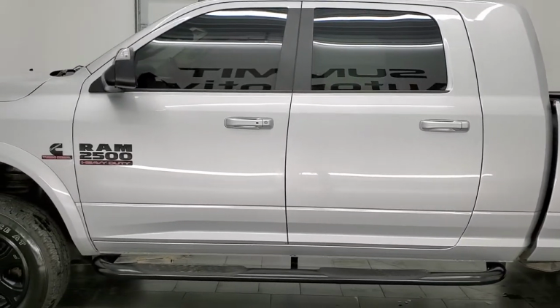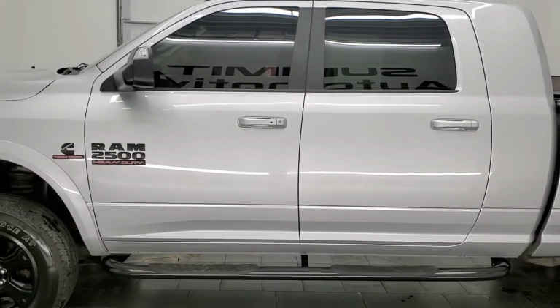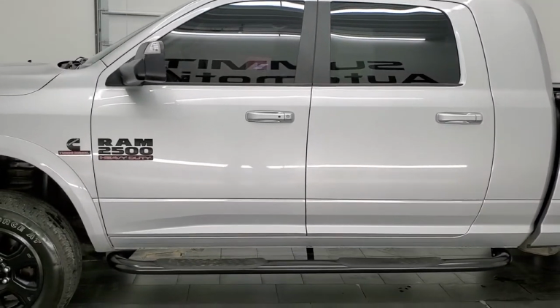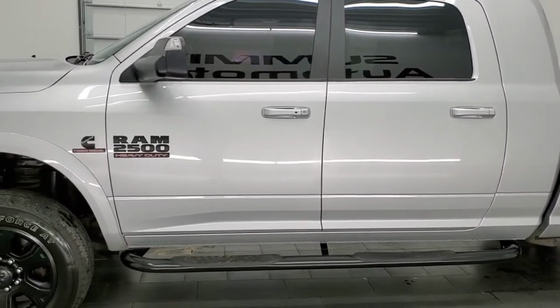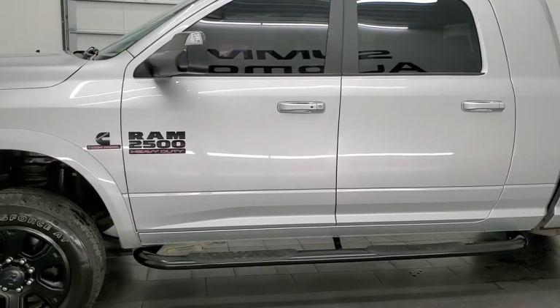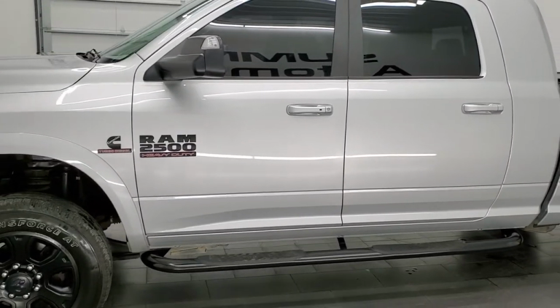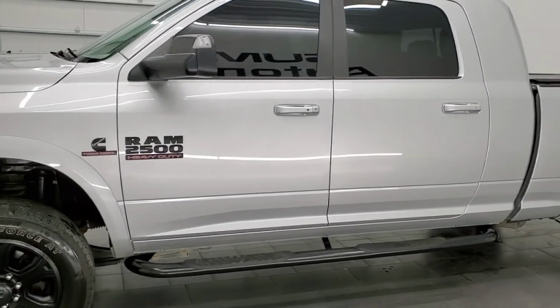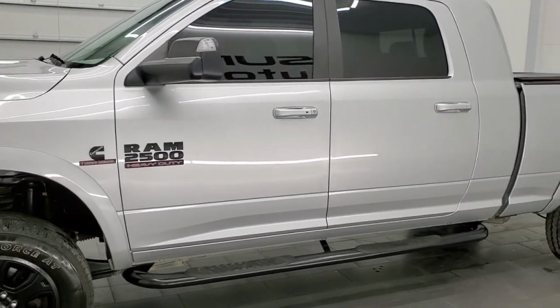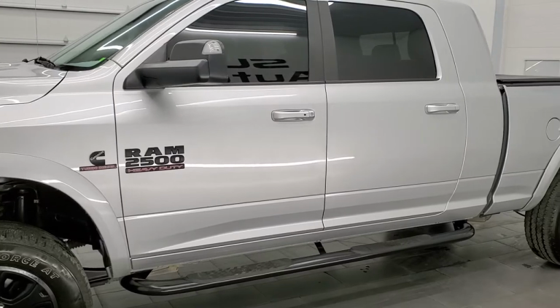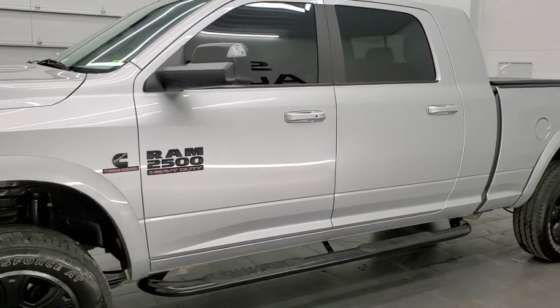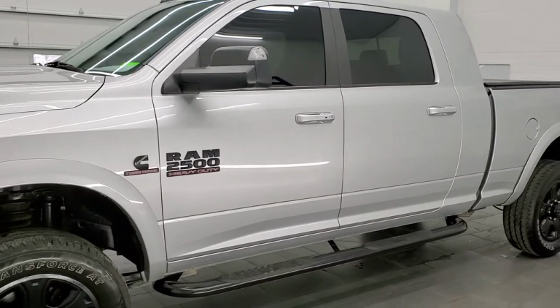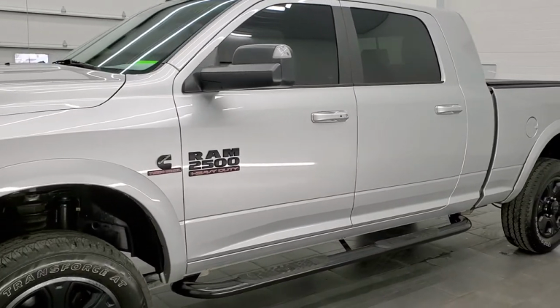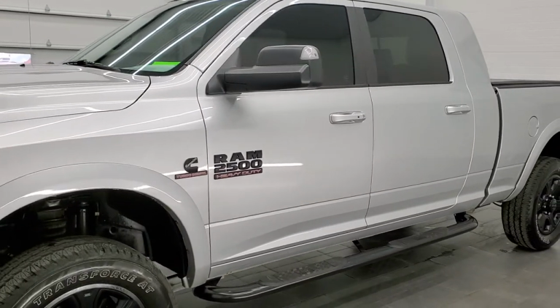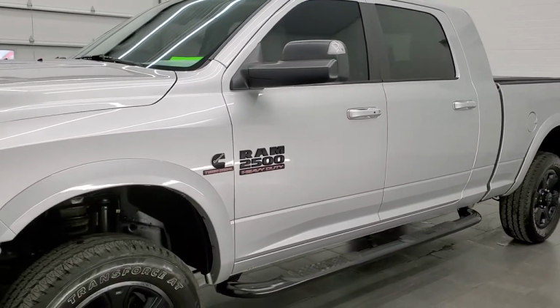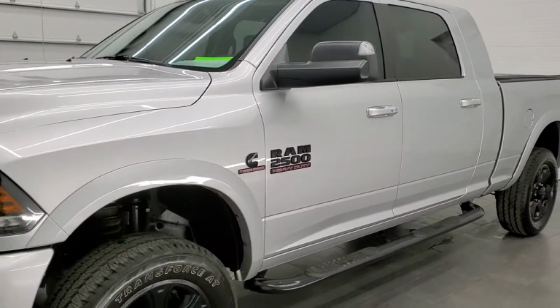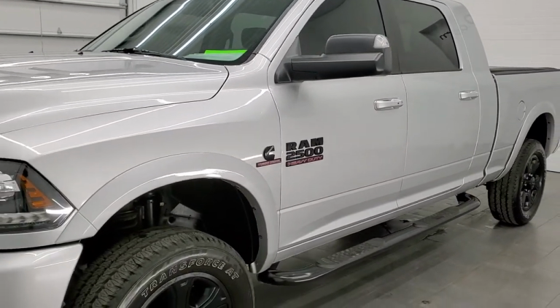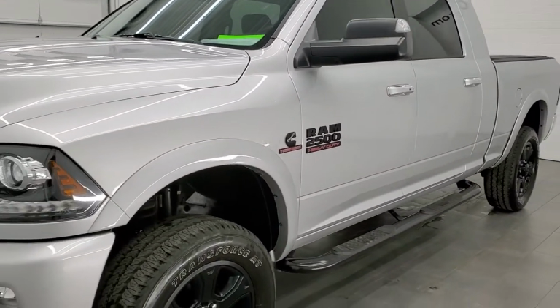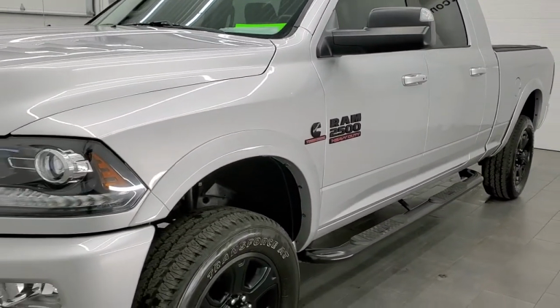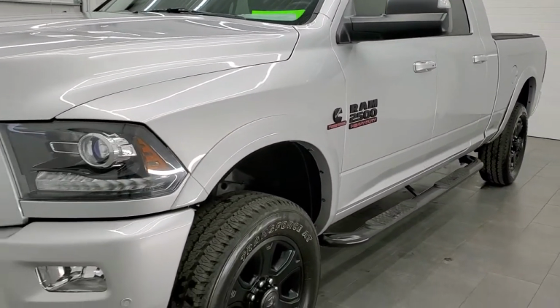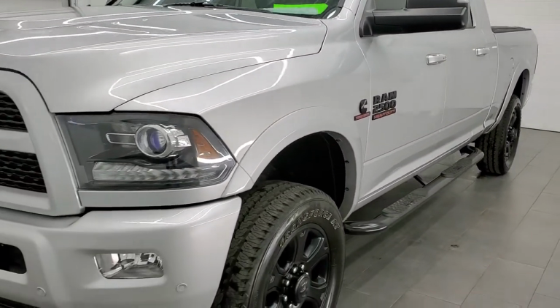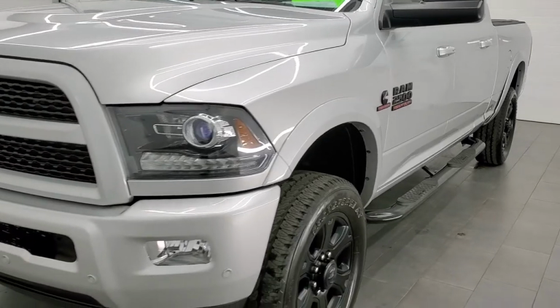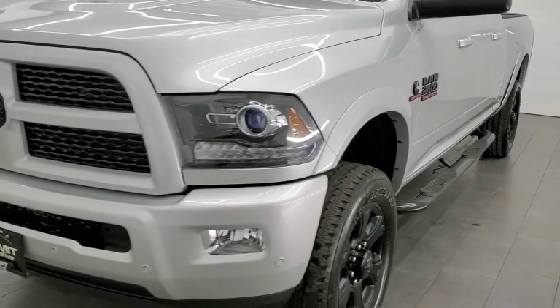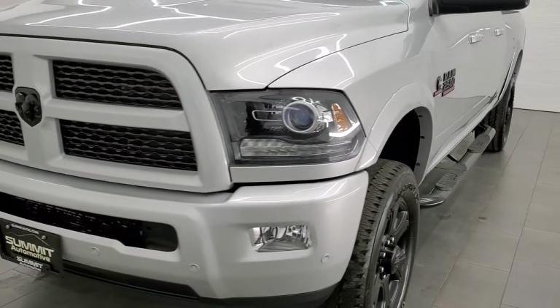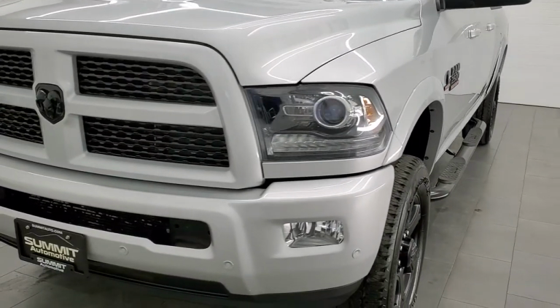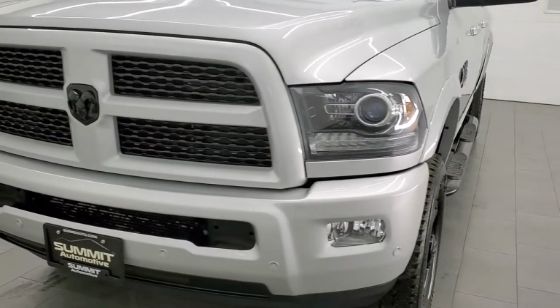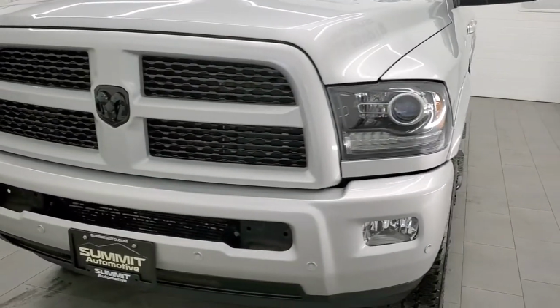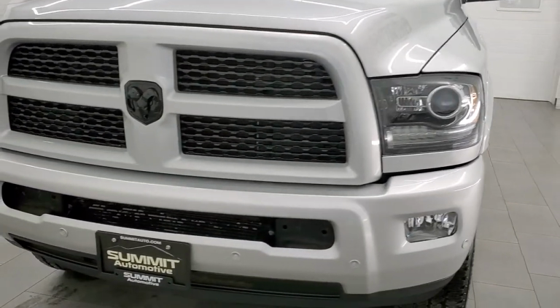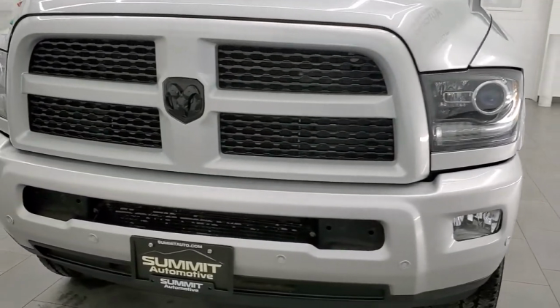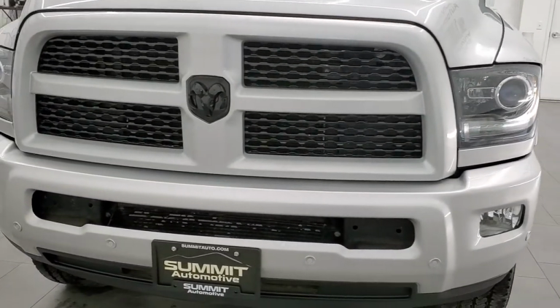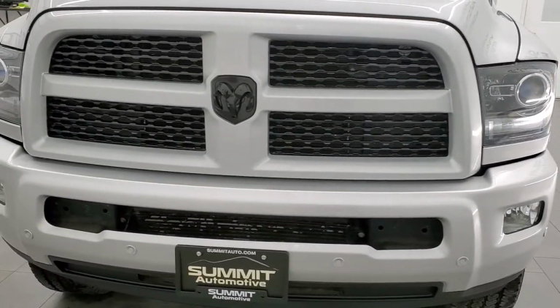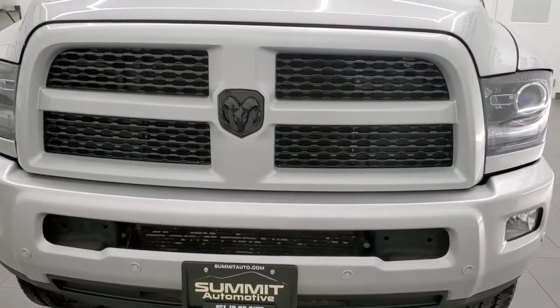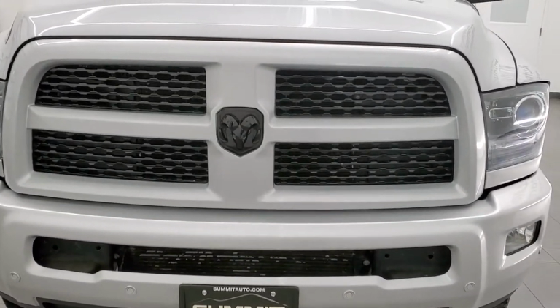This truck has been fully safetyed and inspected by our service shop per the state of Wisconsin inspection process. It has a fresh oil and filter change. All the fluids have been checked and topped off, and this truck is 100% ready to go.